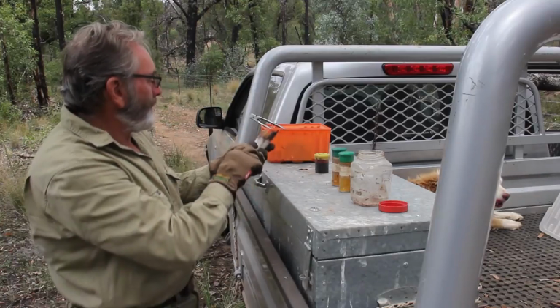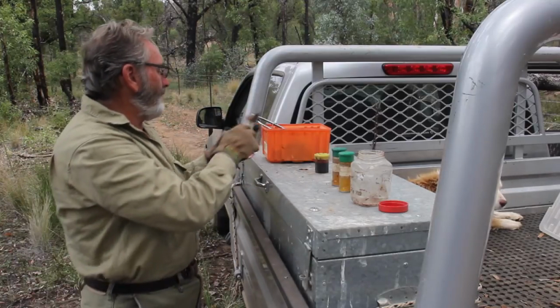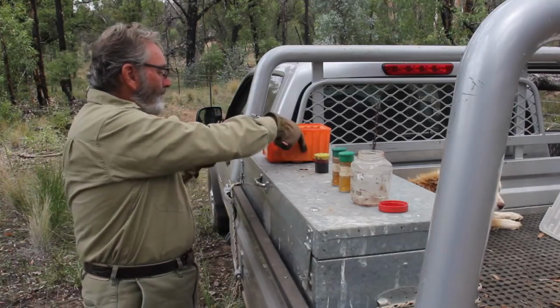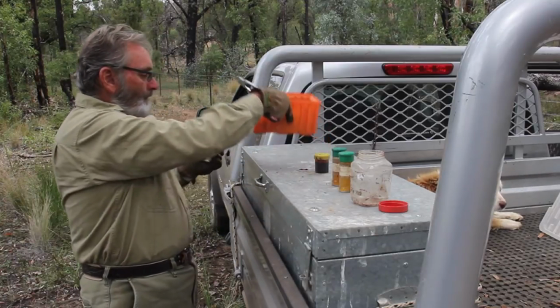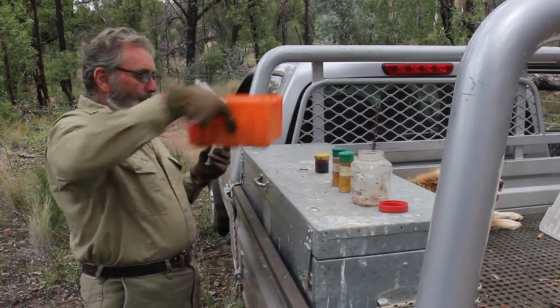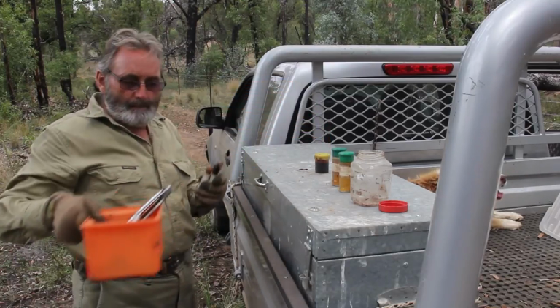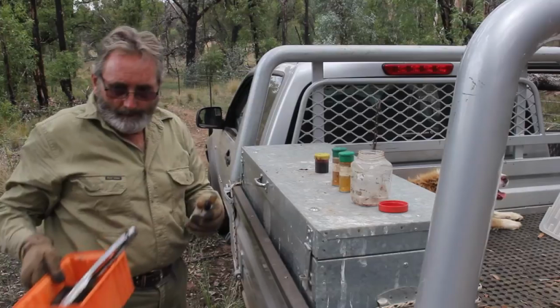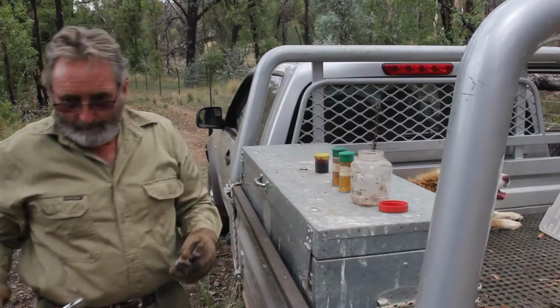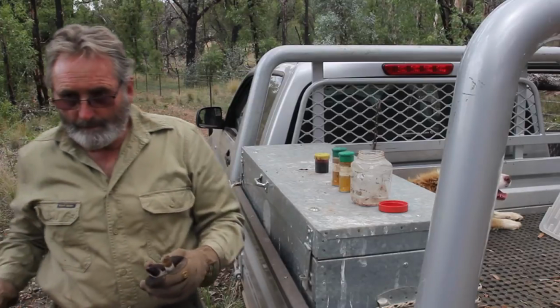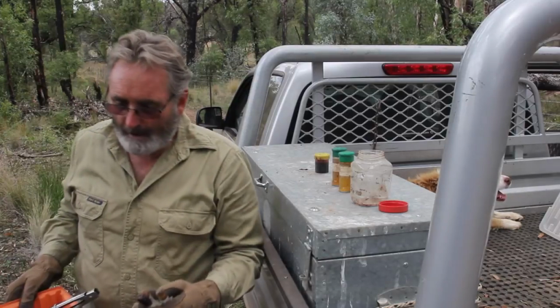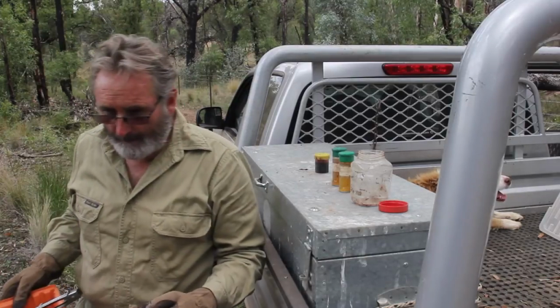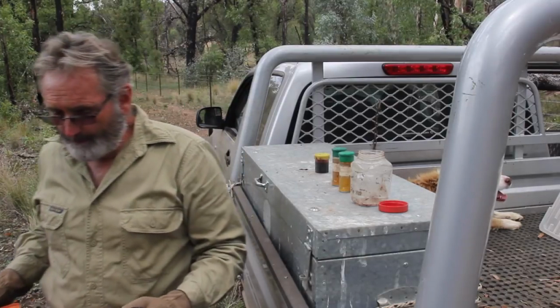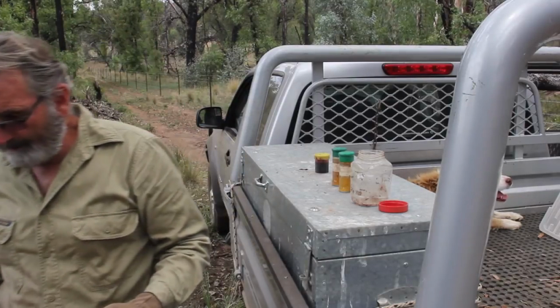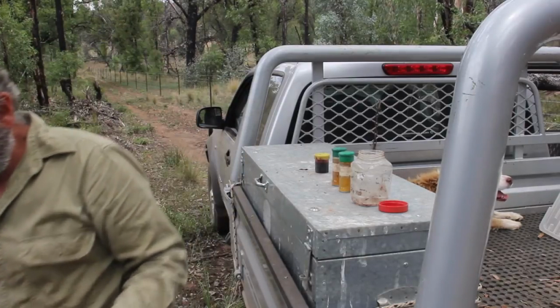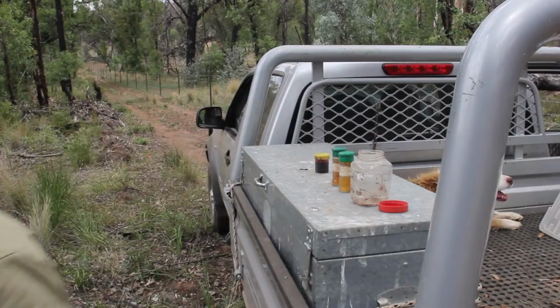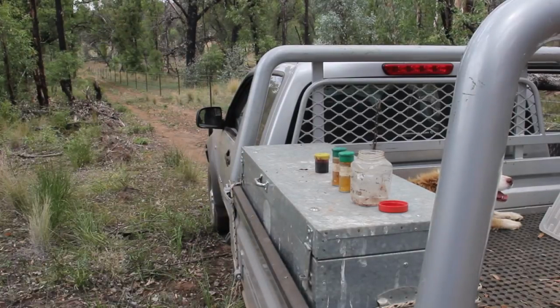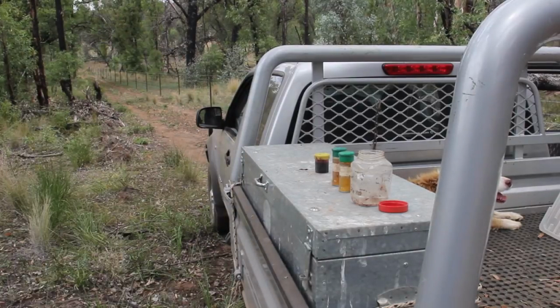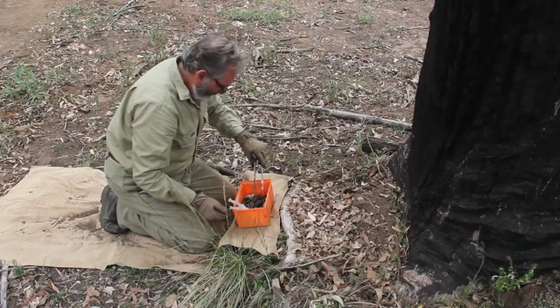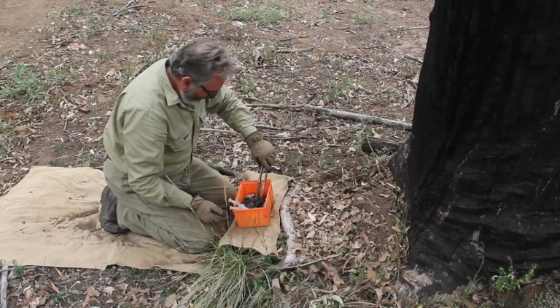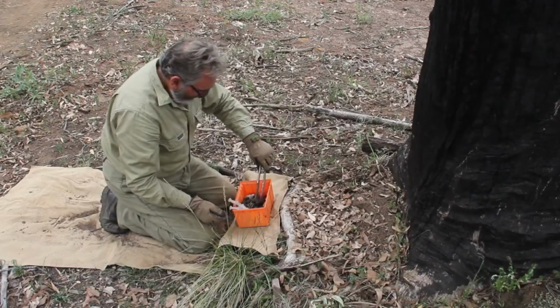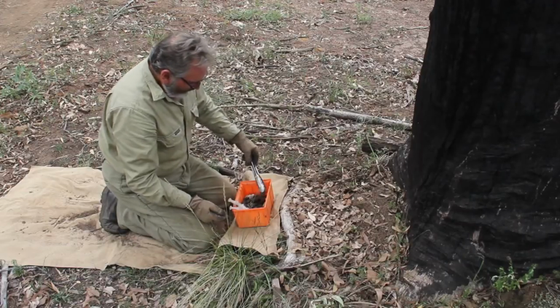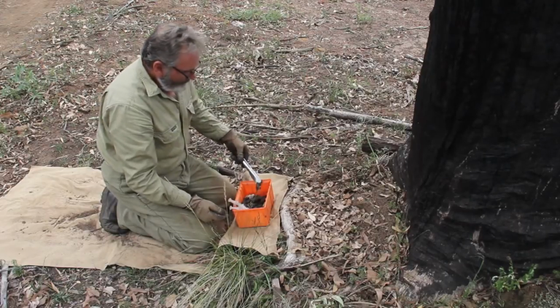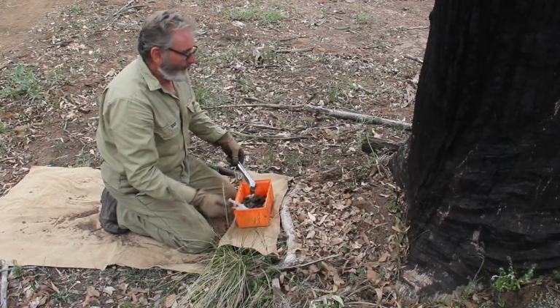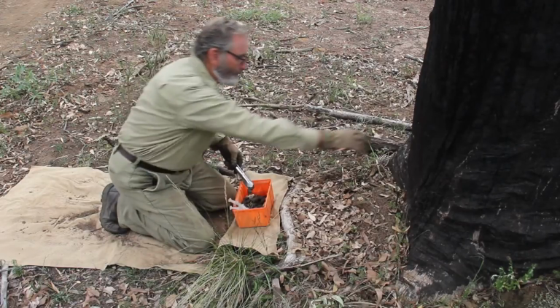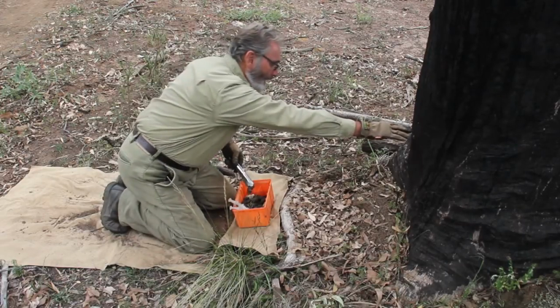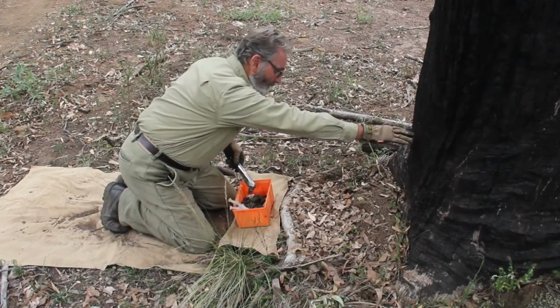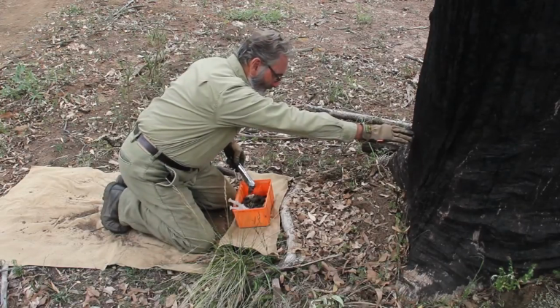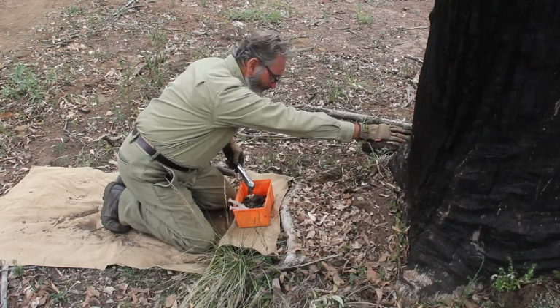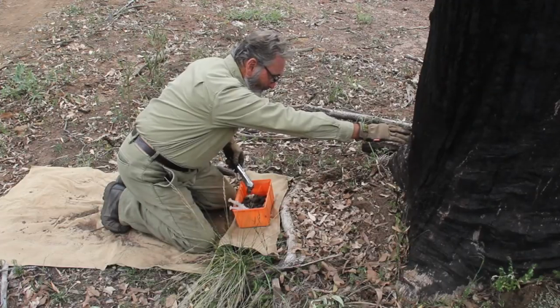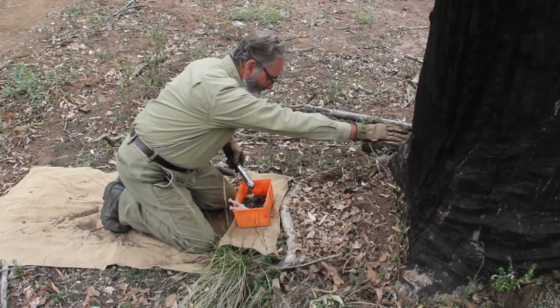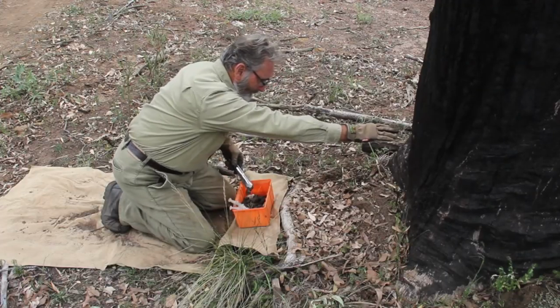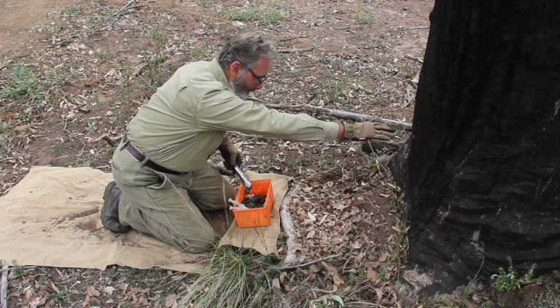We'll head back over to the trap with the lures and position them. What we do now is use the dog's scat. I like to normally hang my dog's scat high, for a particular purpose.